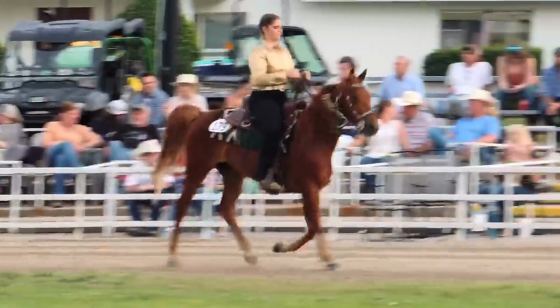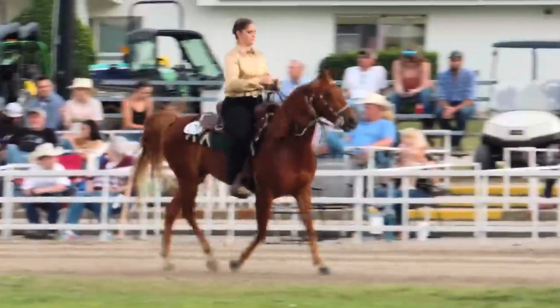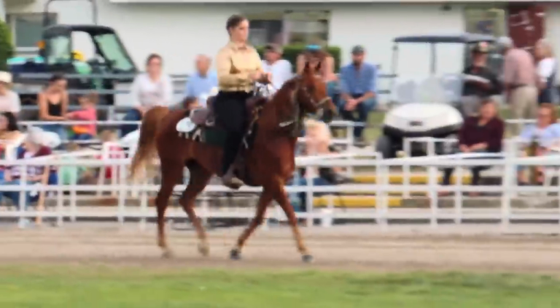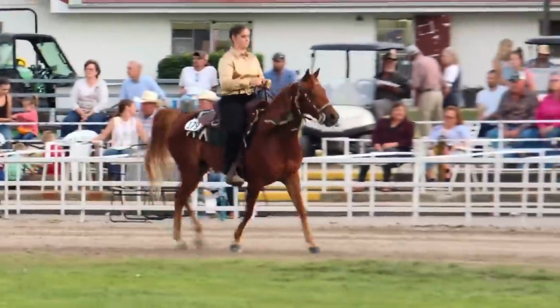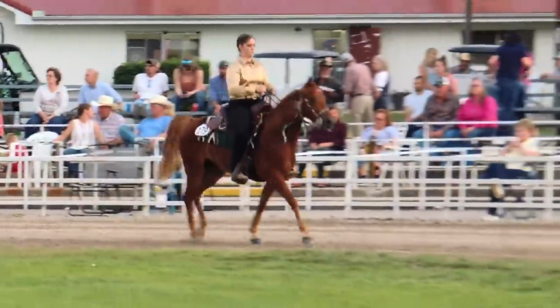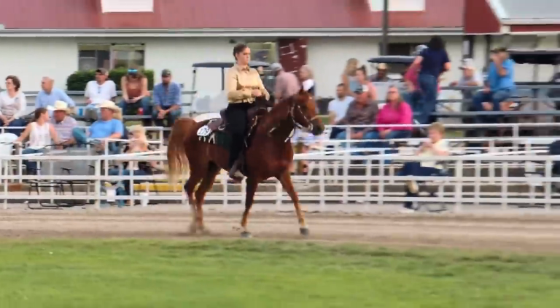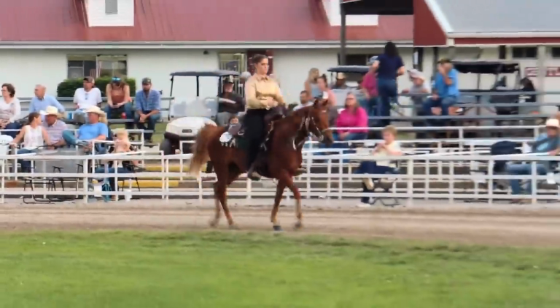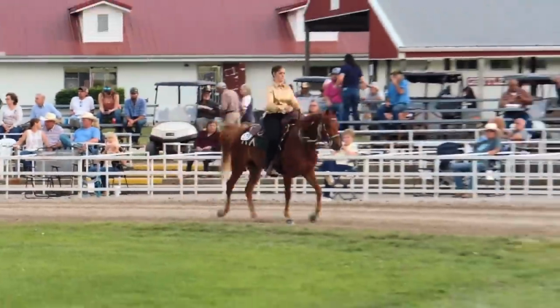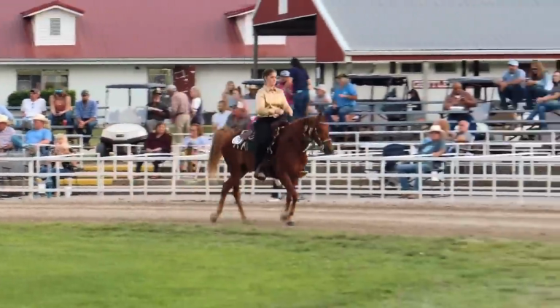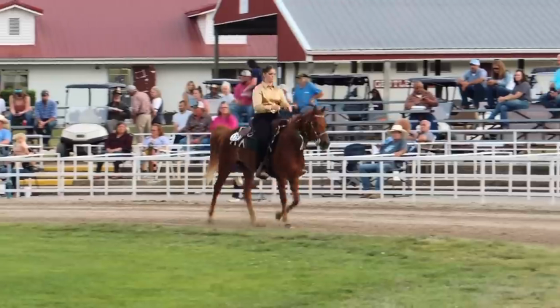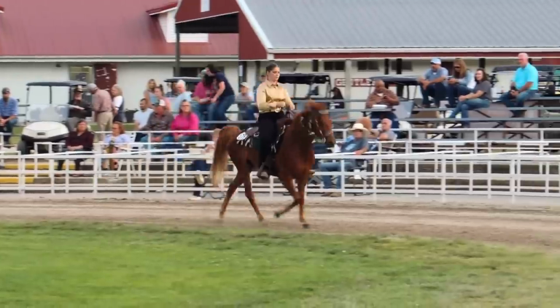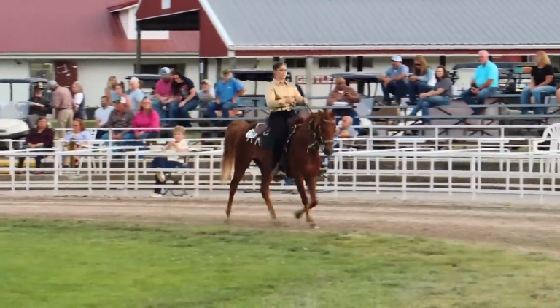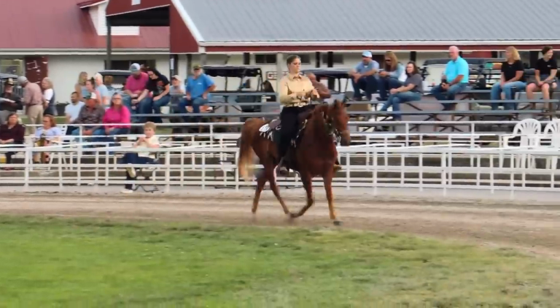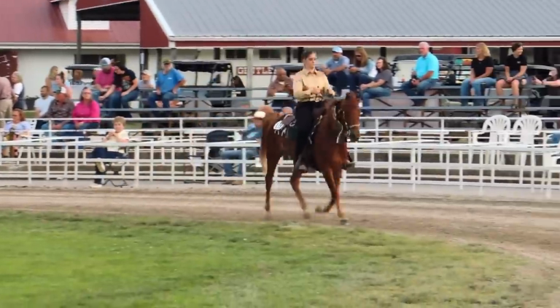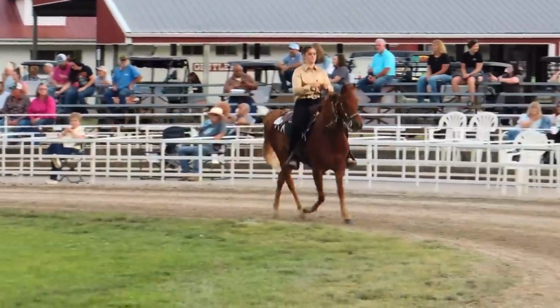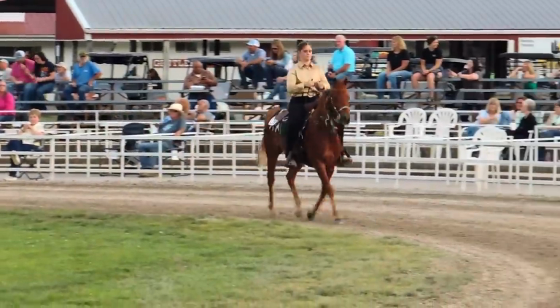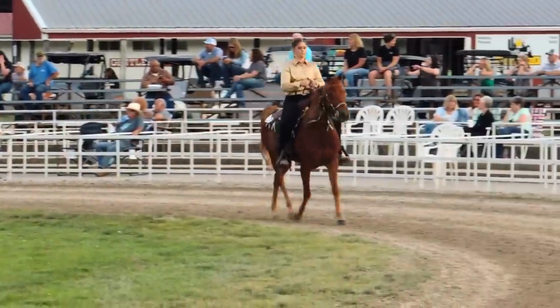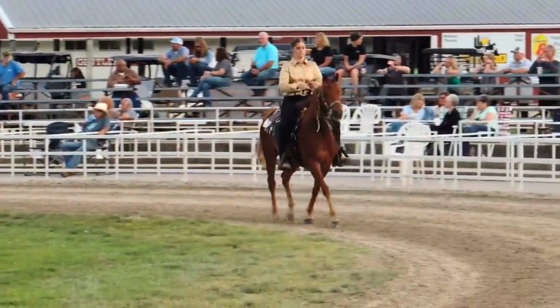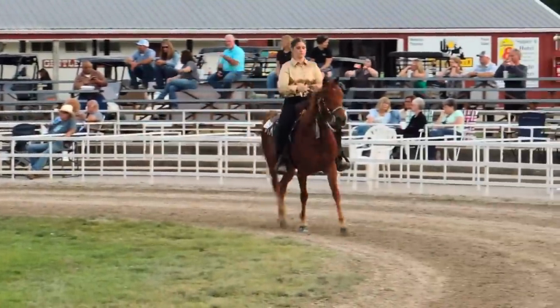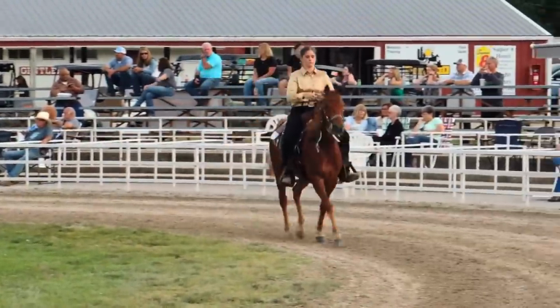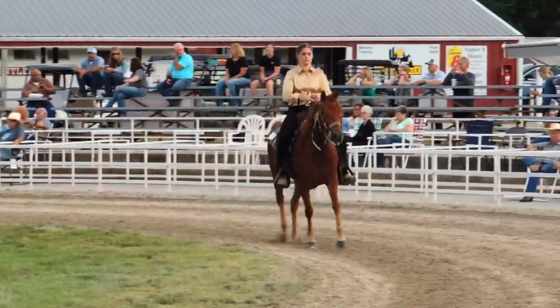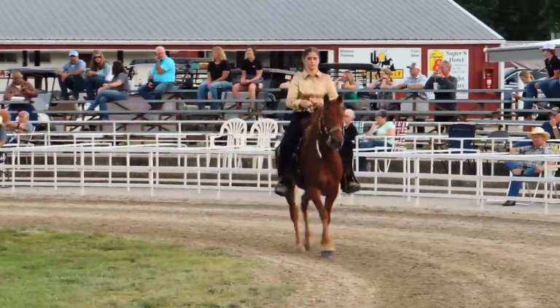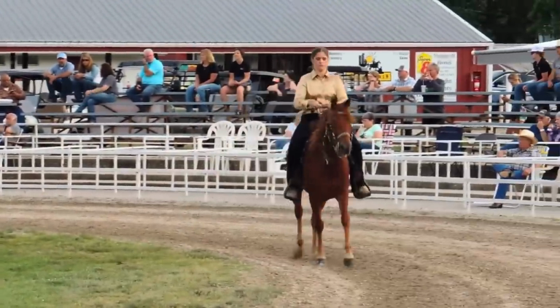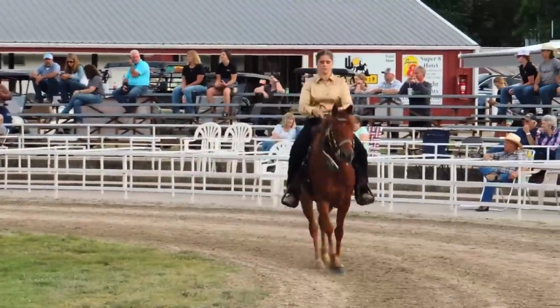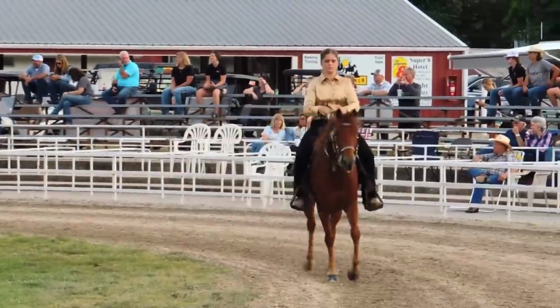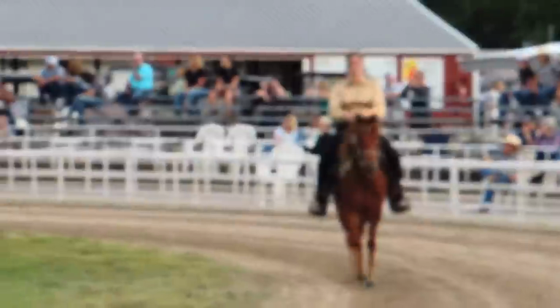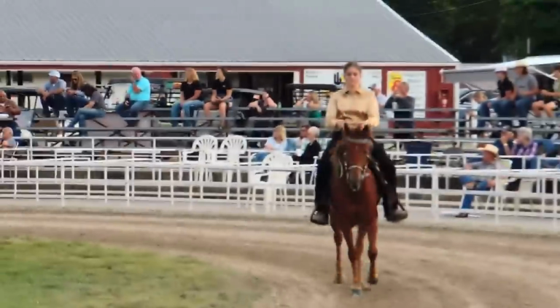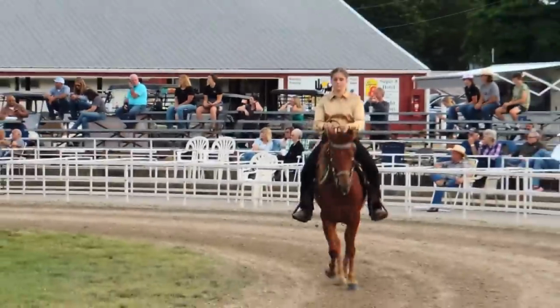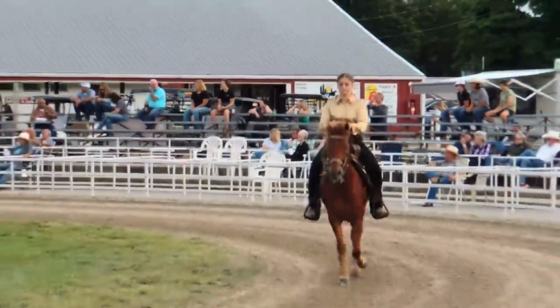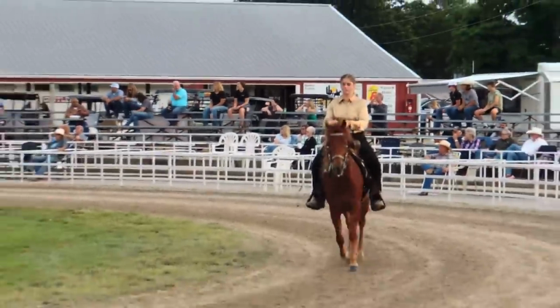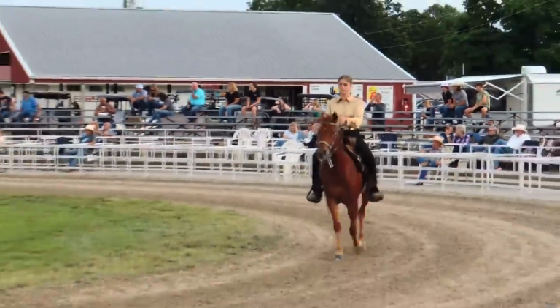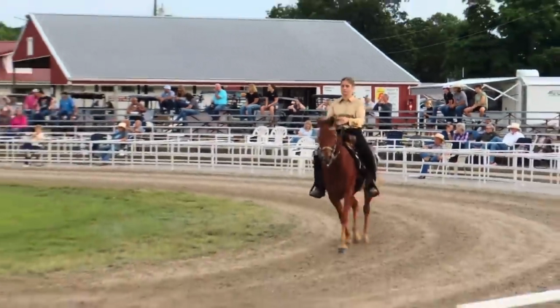Later on, you'll see Ethan get a more collected trot, and it's right at the end — if she had done that the whole time, we very well could have won these classes.